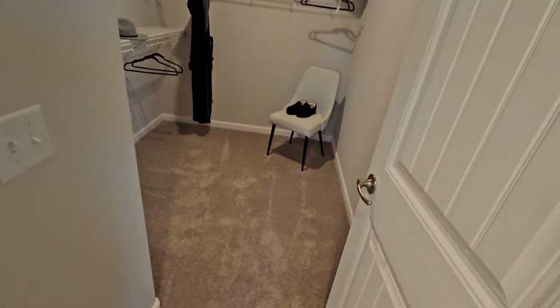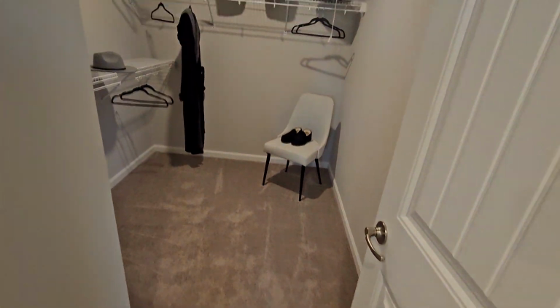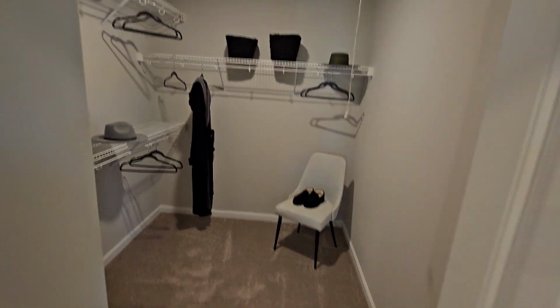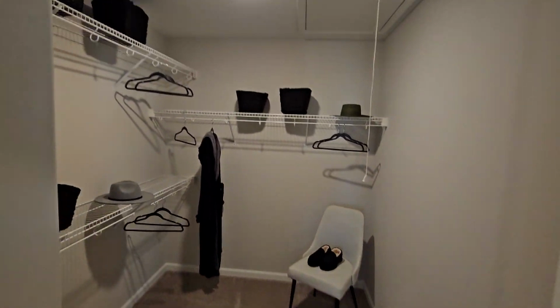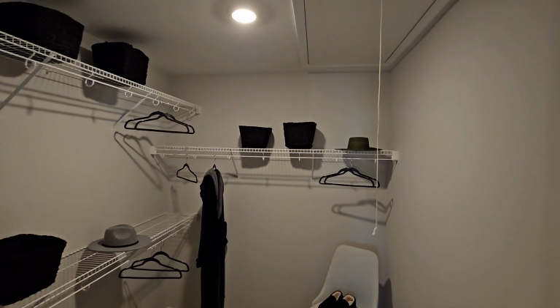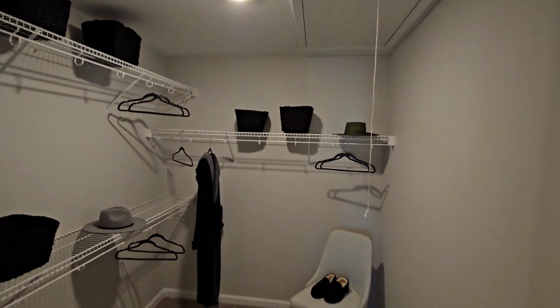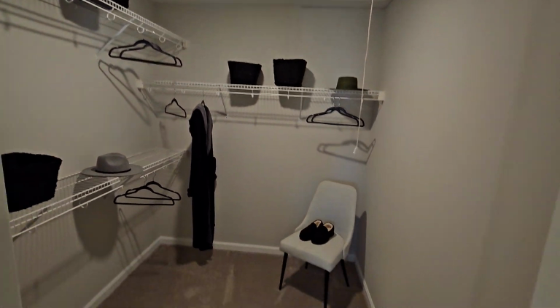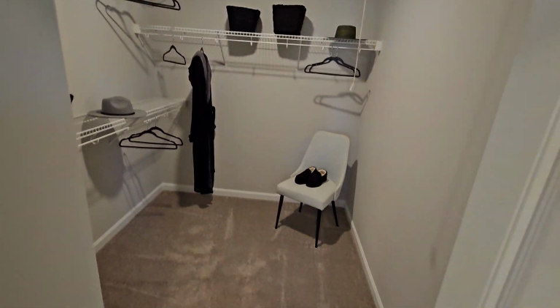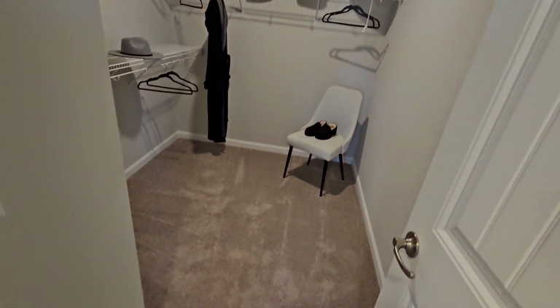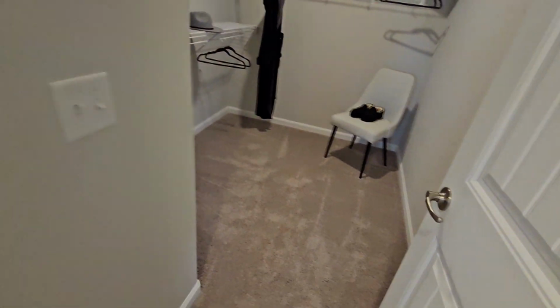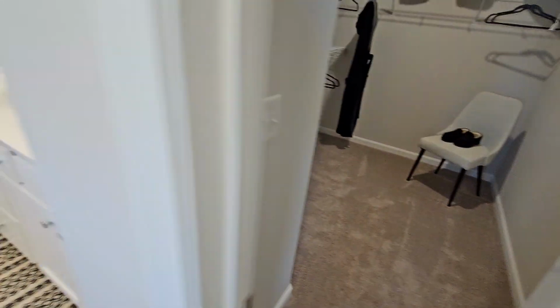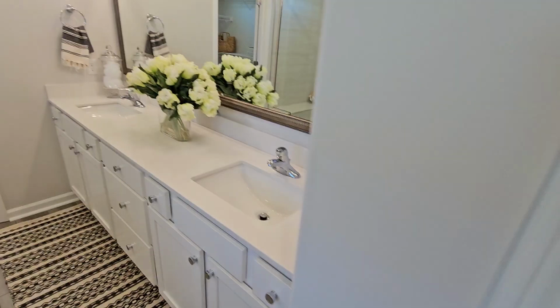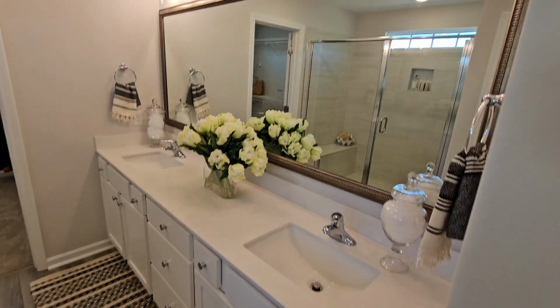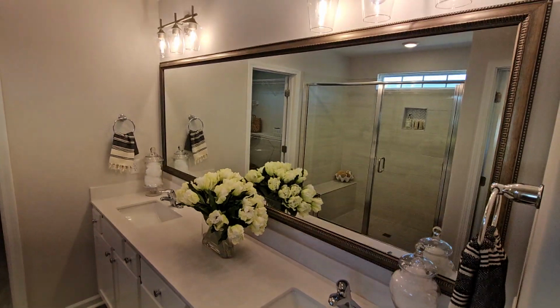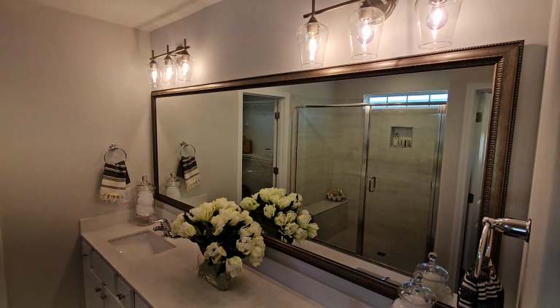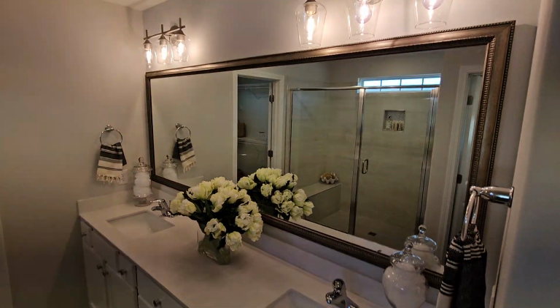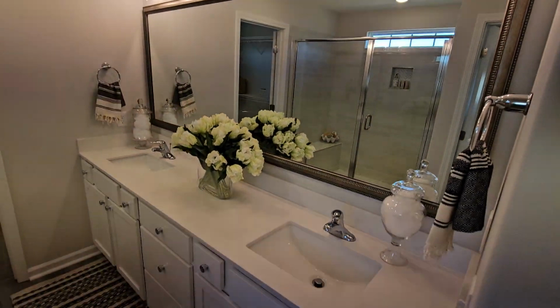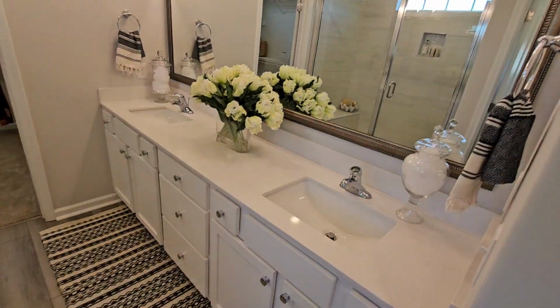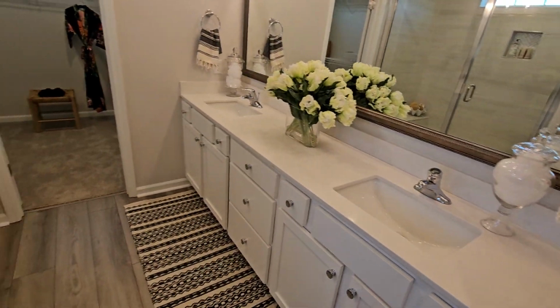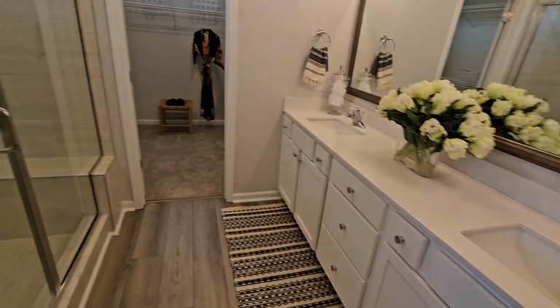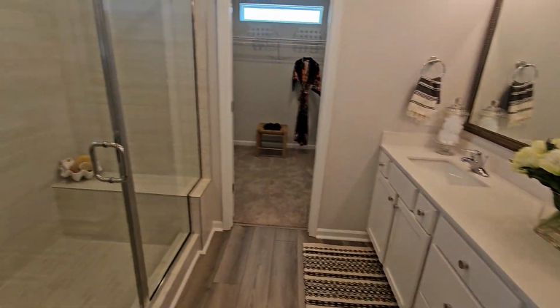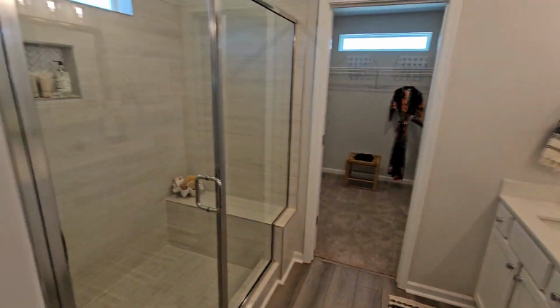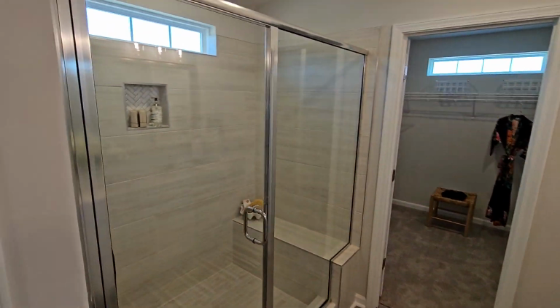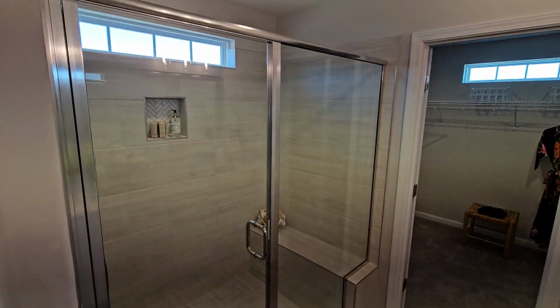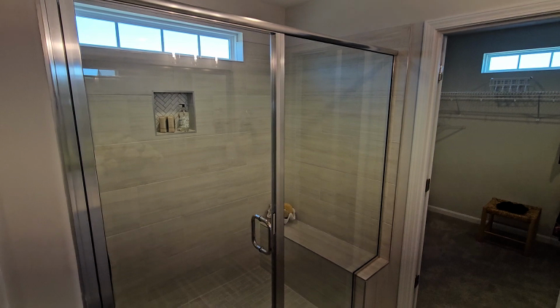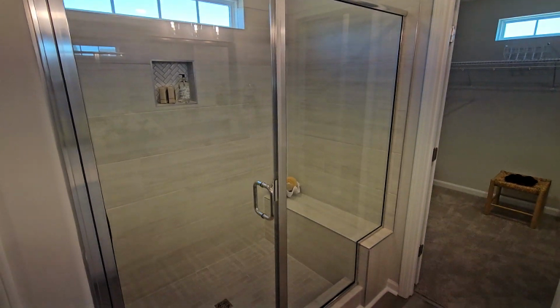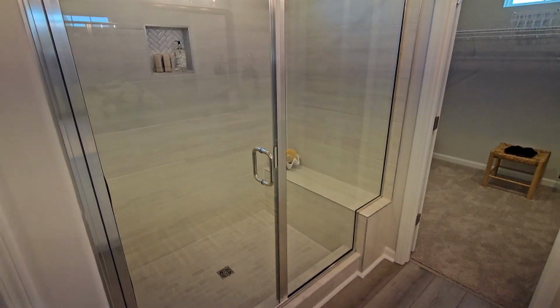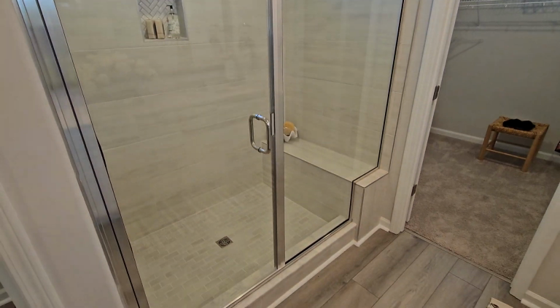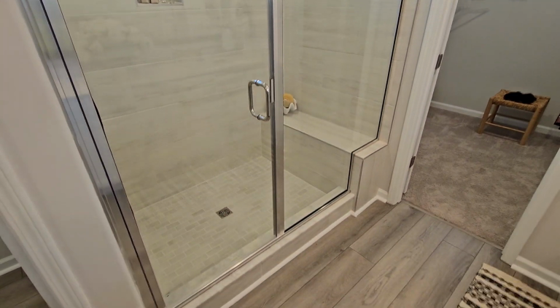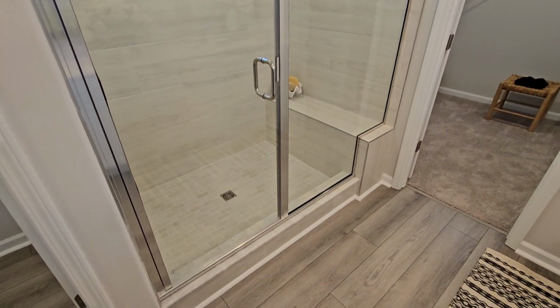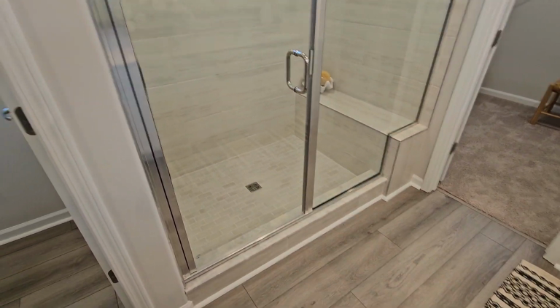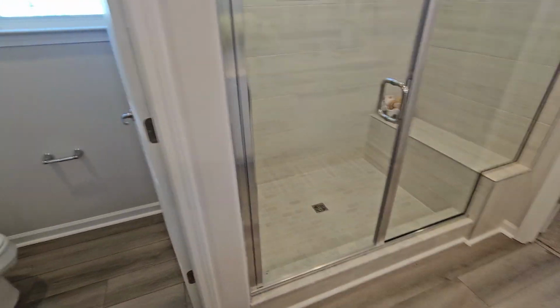Nice closet. Quartz tops. This one we added a ceramic tile, nice shower with a bench seat.